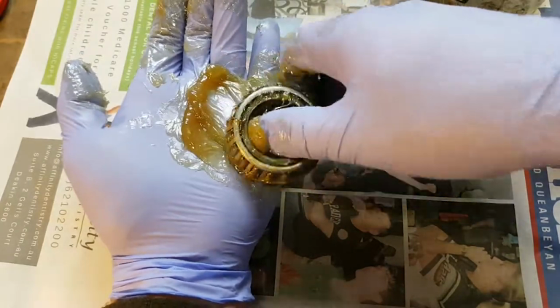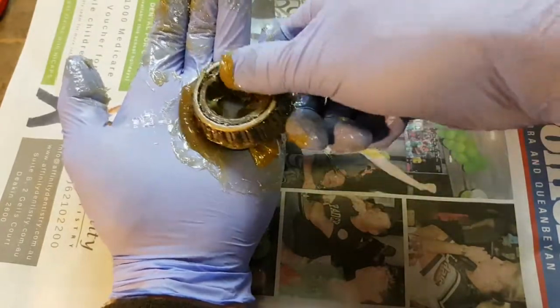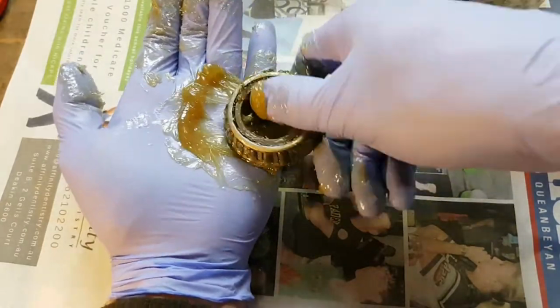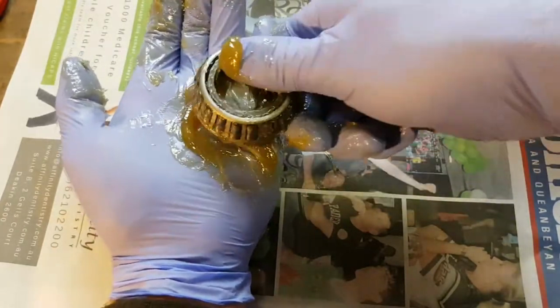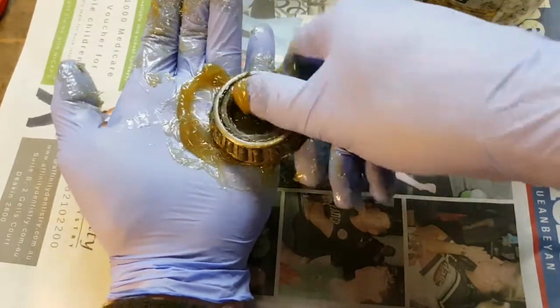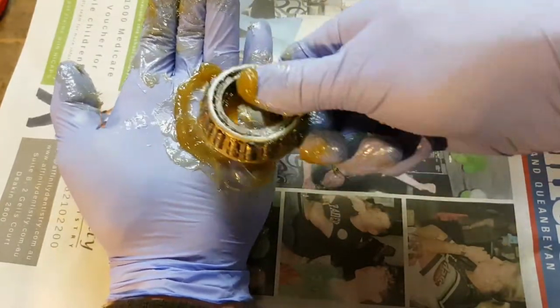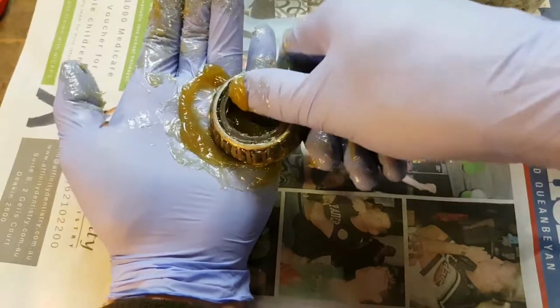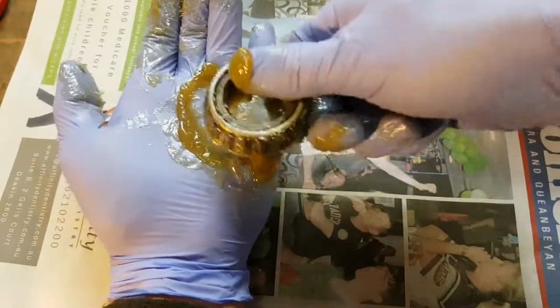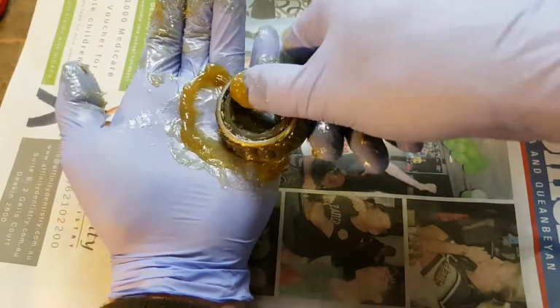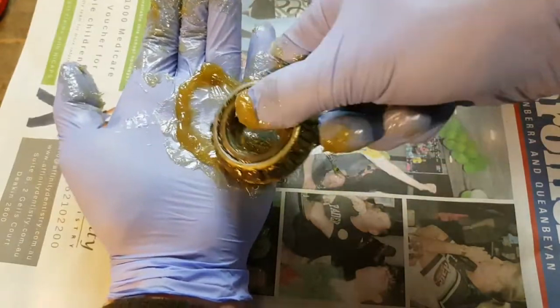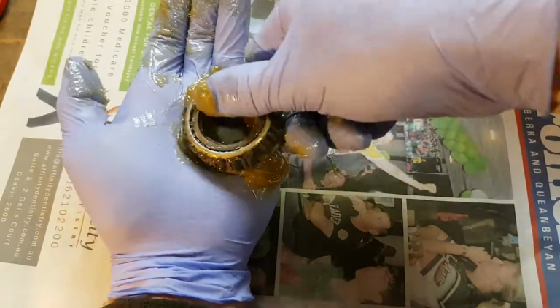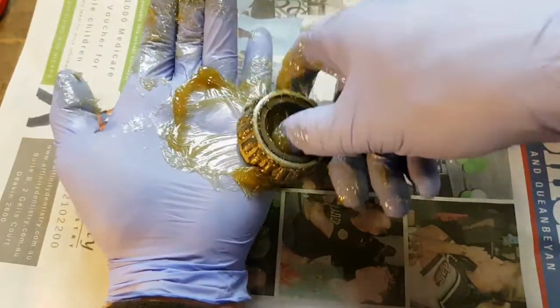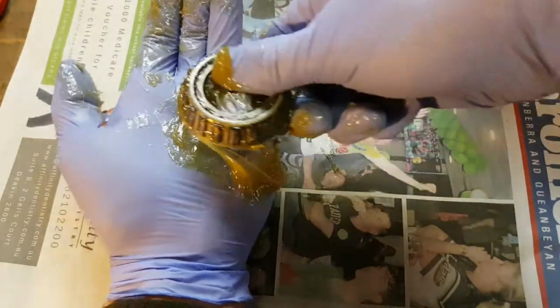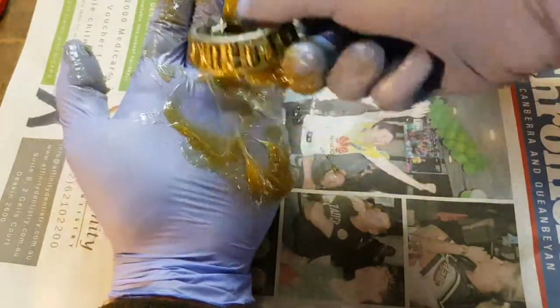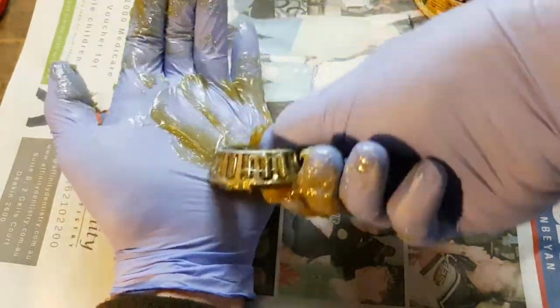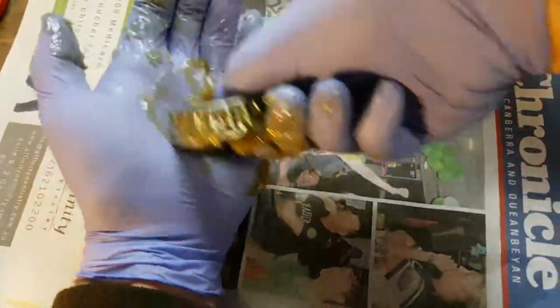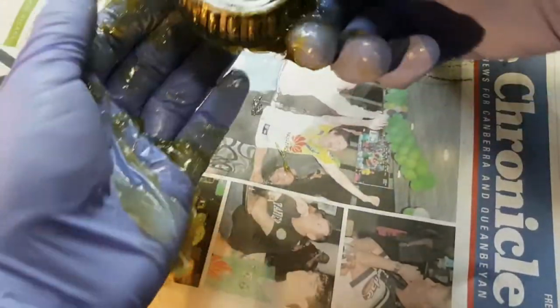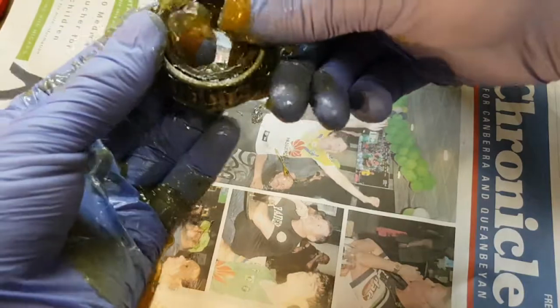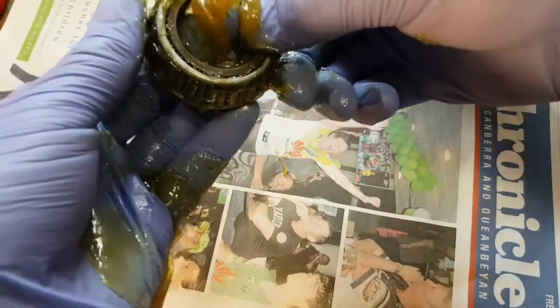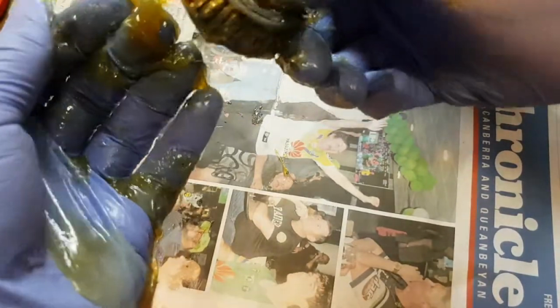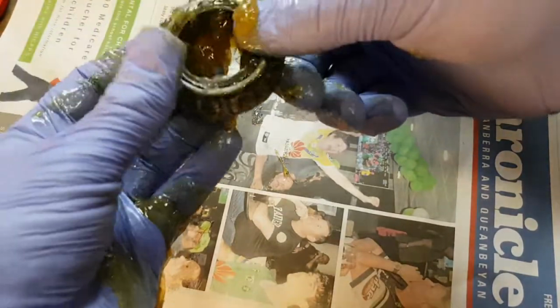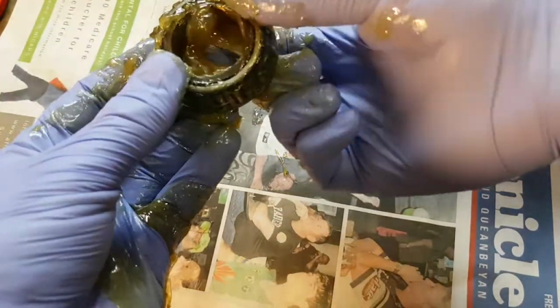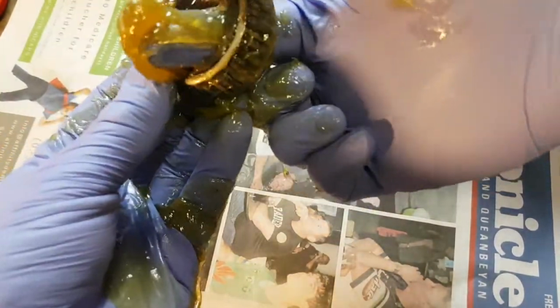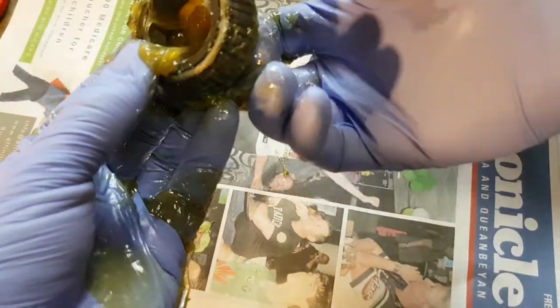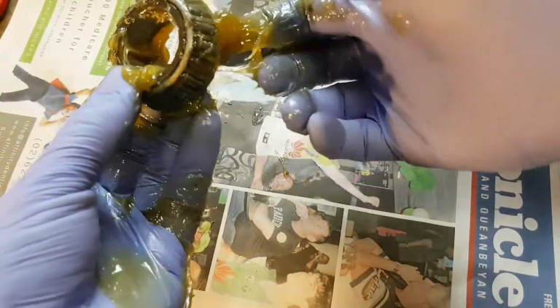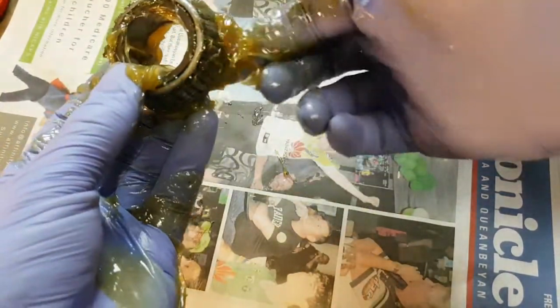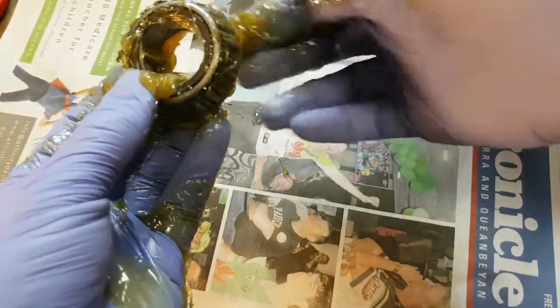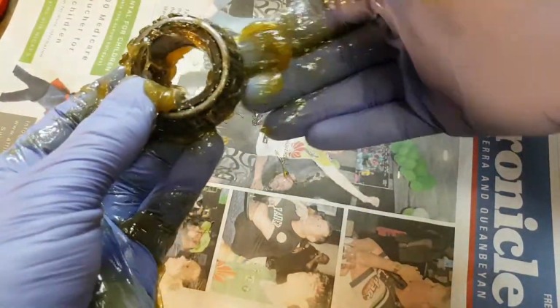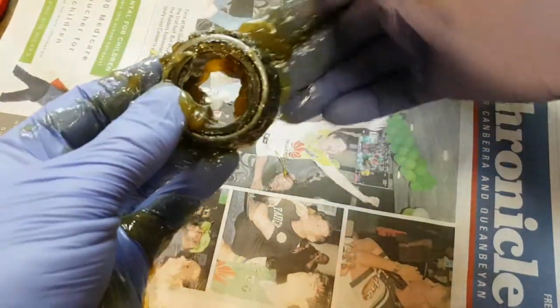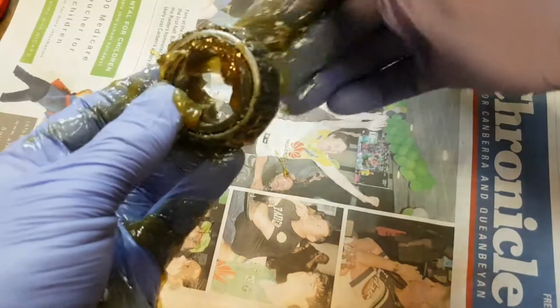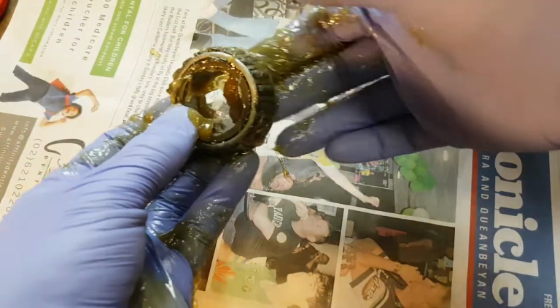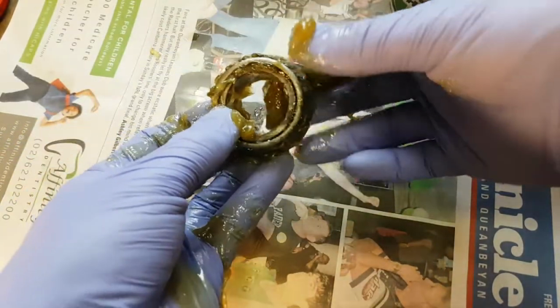There's no real art to this, it's just going through the same motions until you've got enough grease packed into the inside of the bearing.